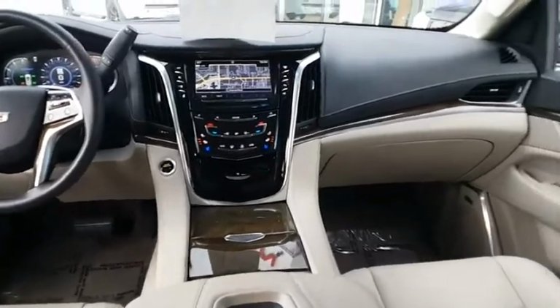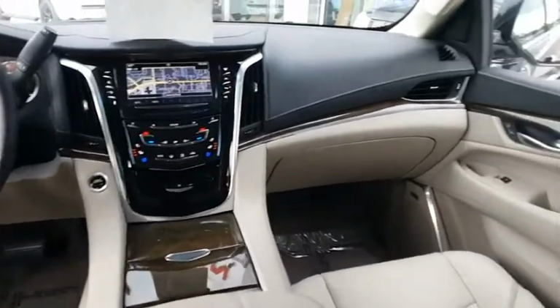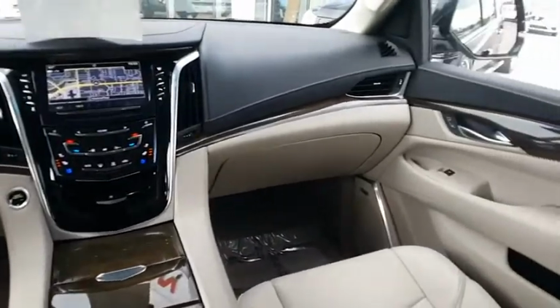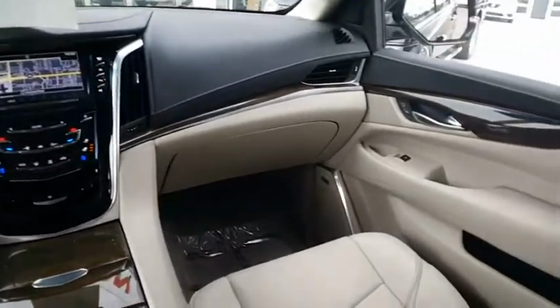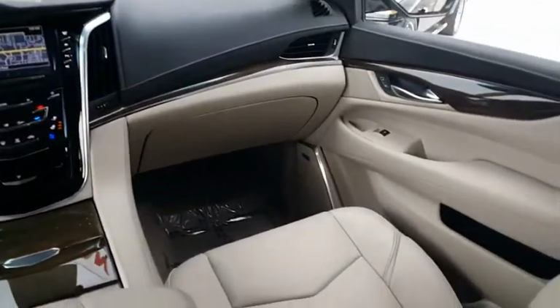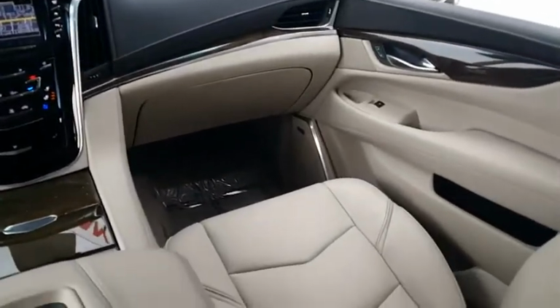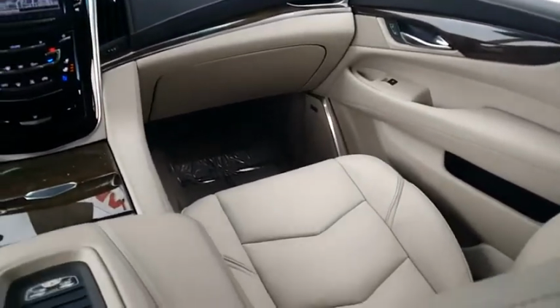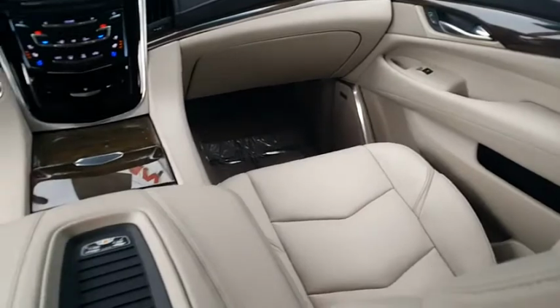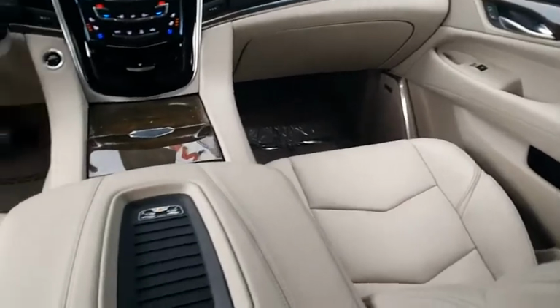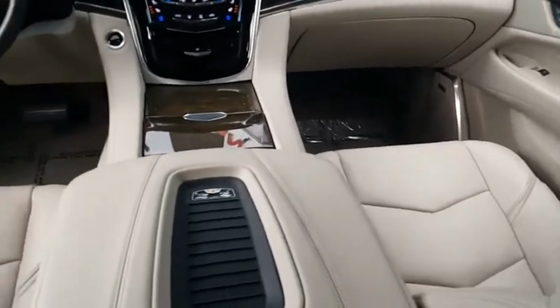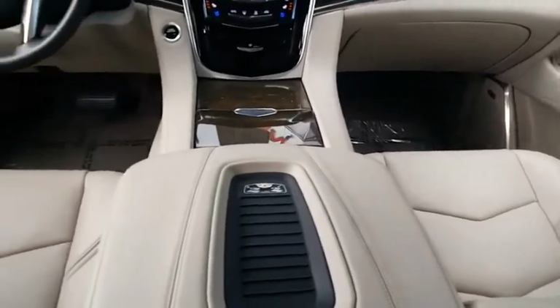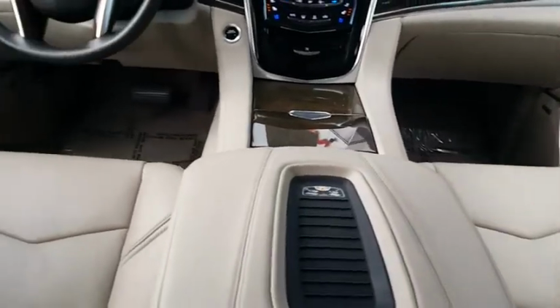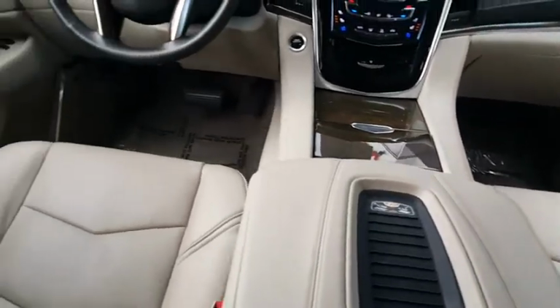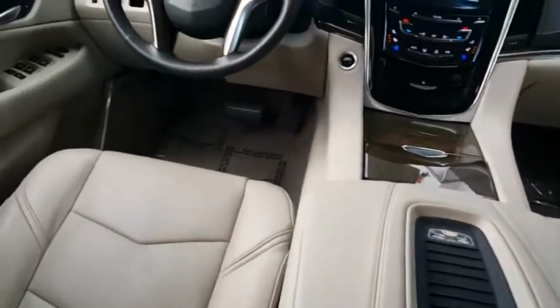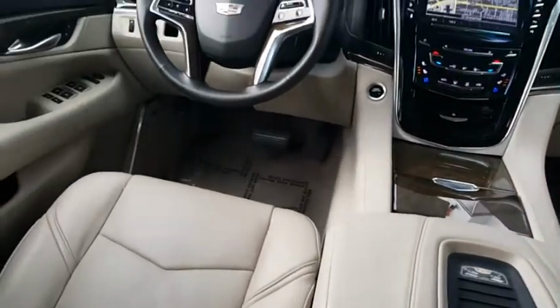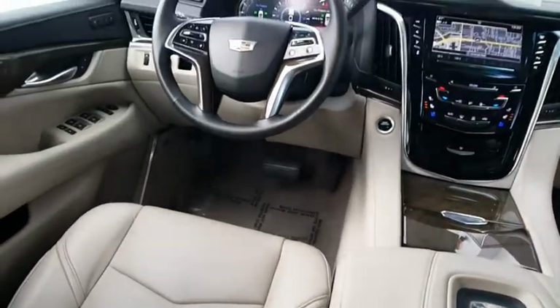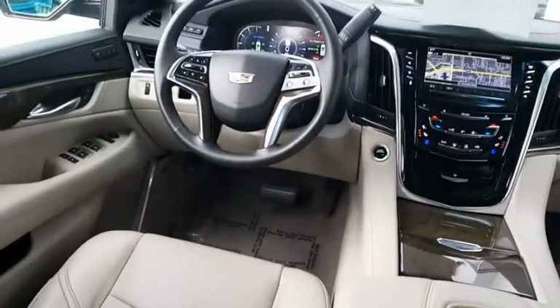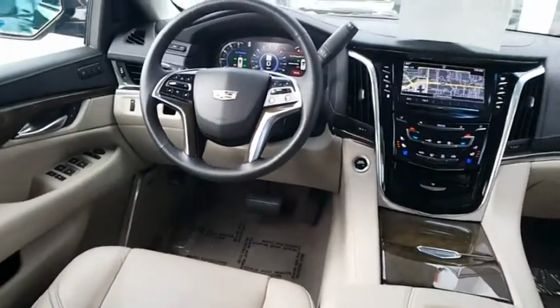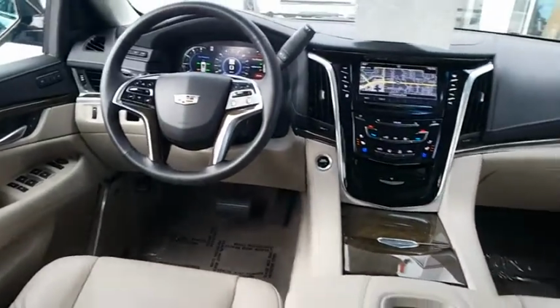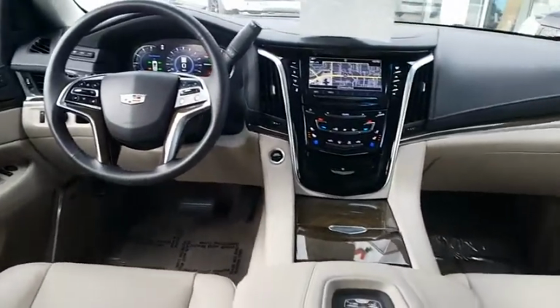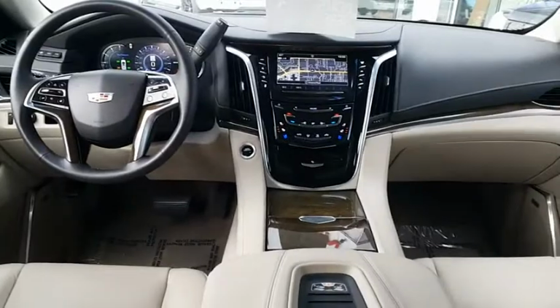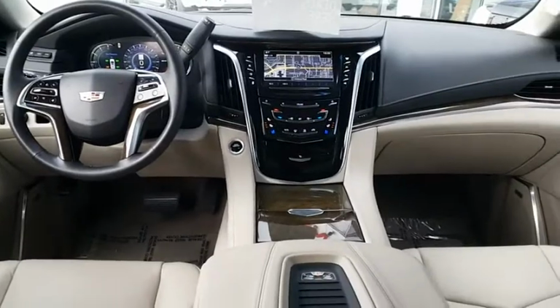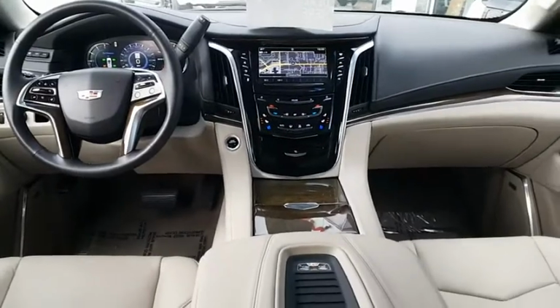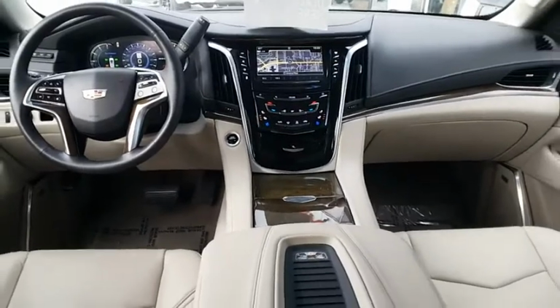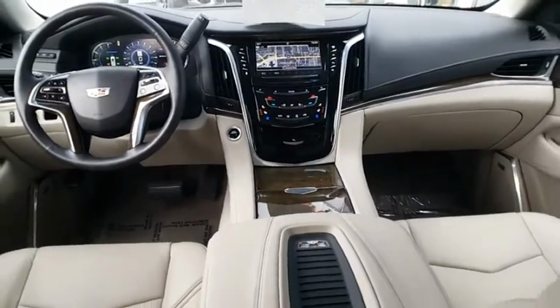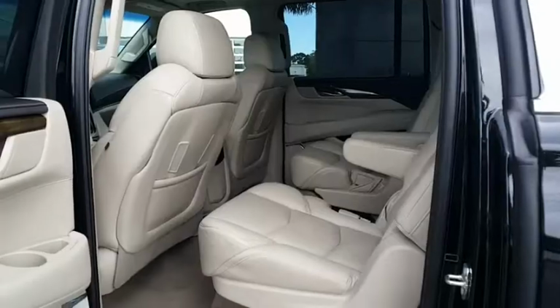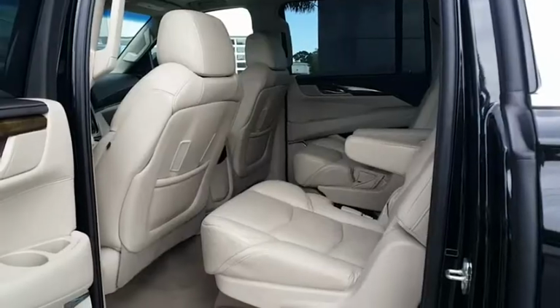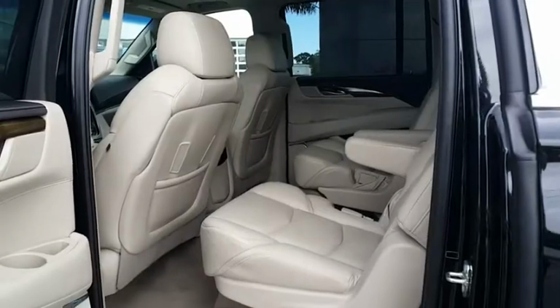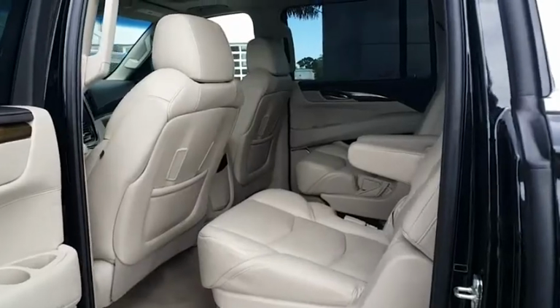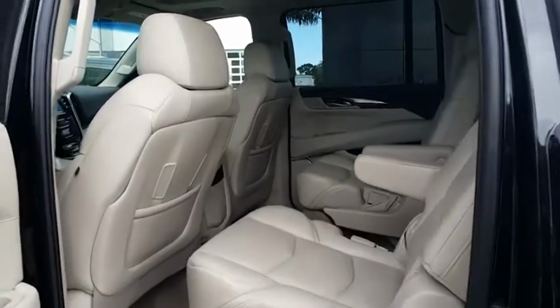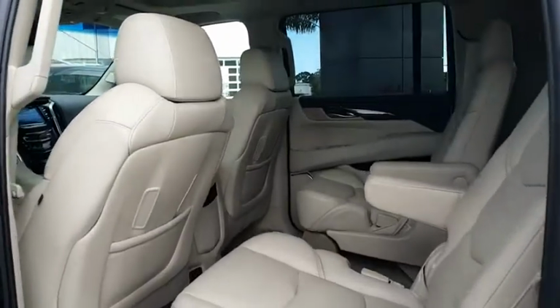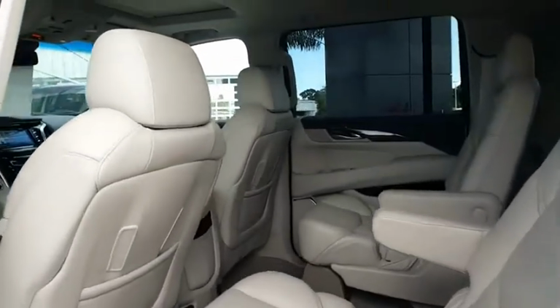Universal Garage Door Opener, Heated Steering Wheel, Rear Wheel Drive, Tire Pressure Monitoring System, Park Assist. This beauty will make even your house keys jealous. Drive it today.